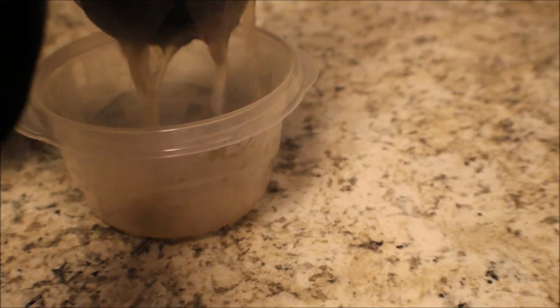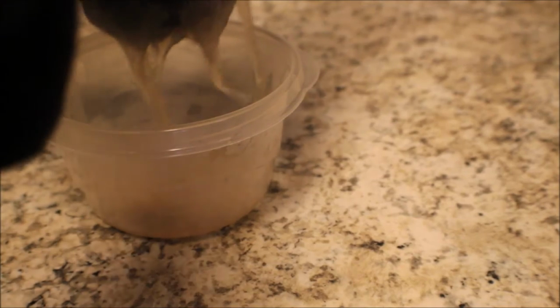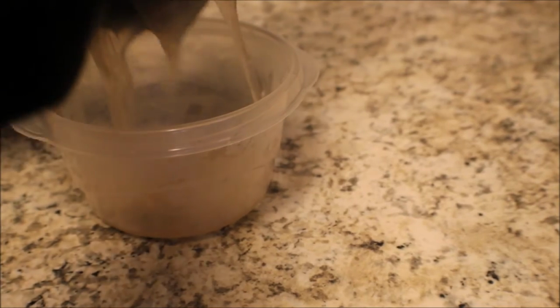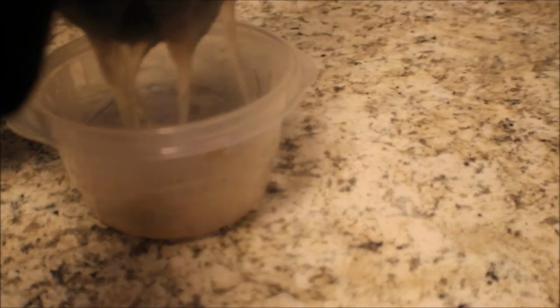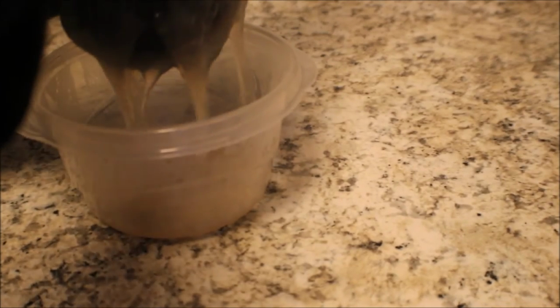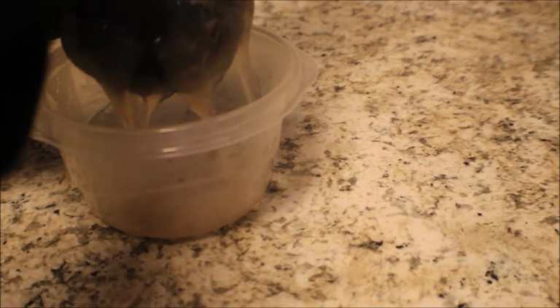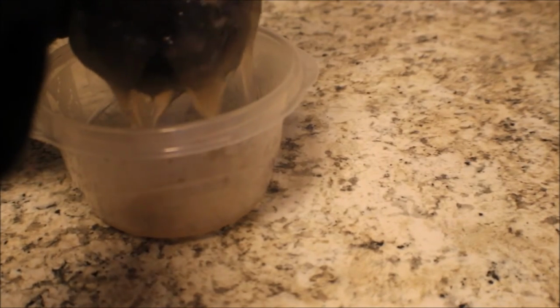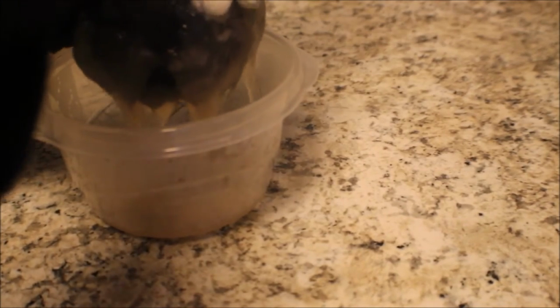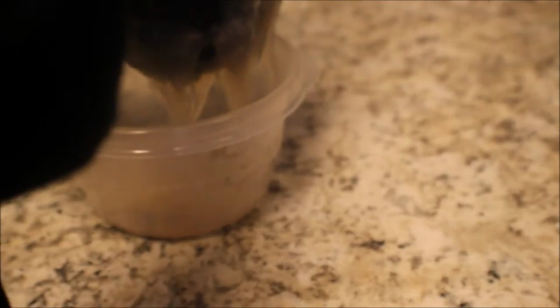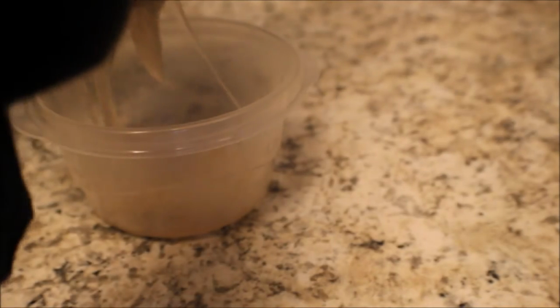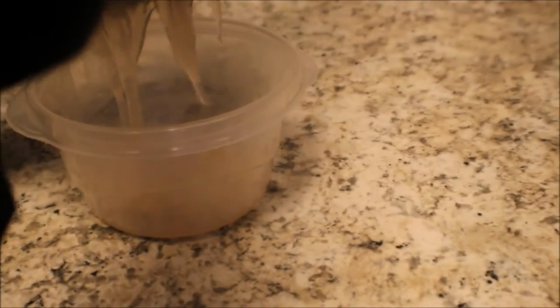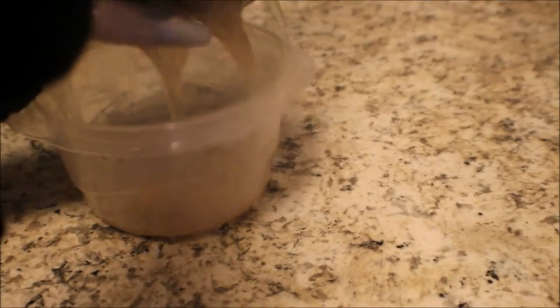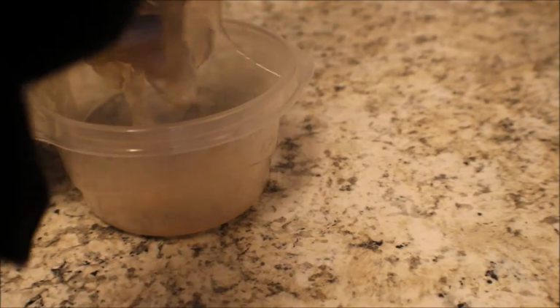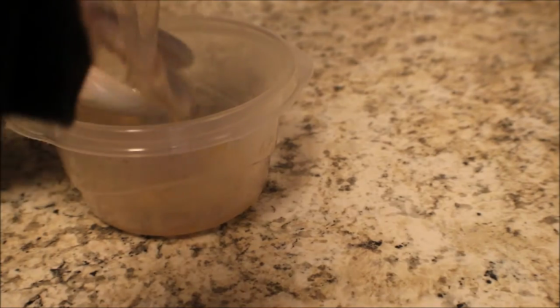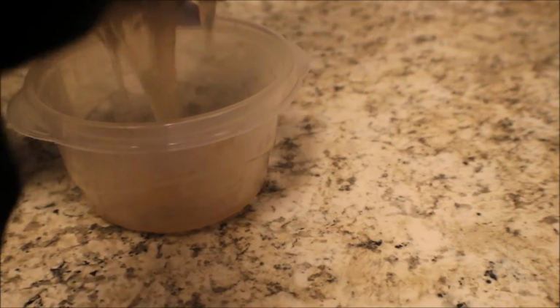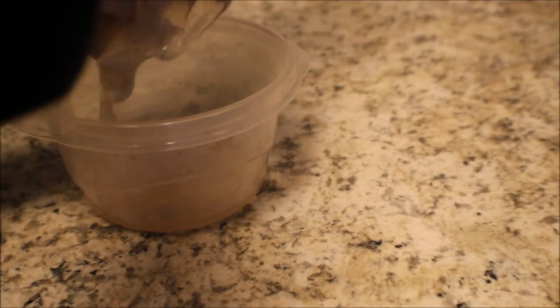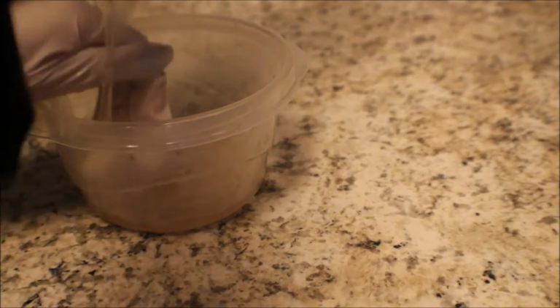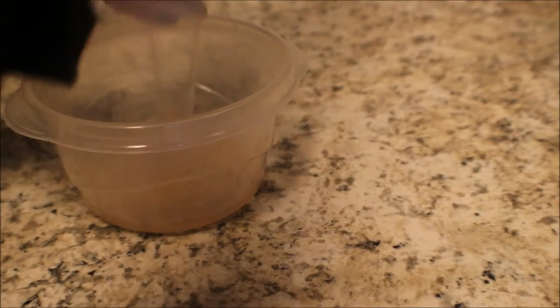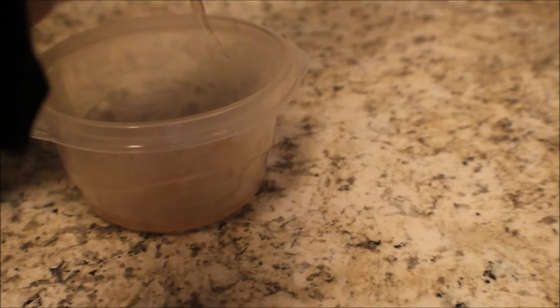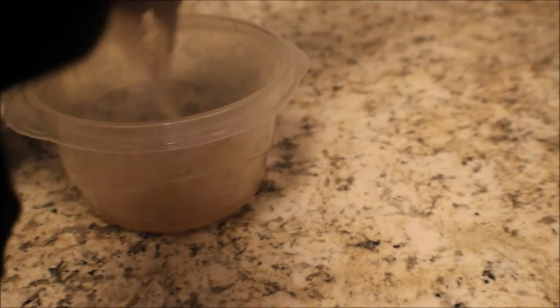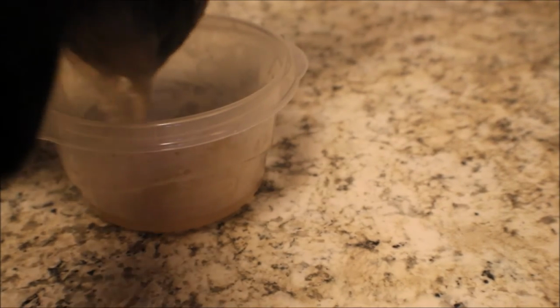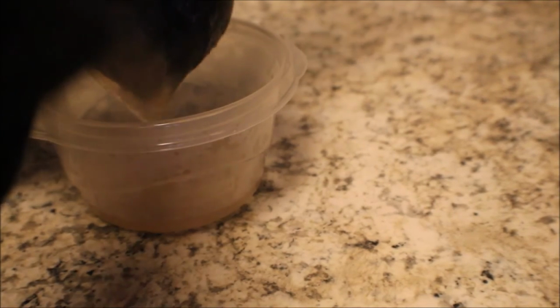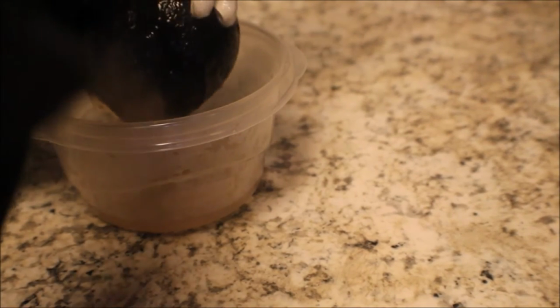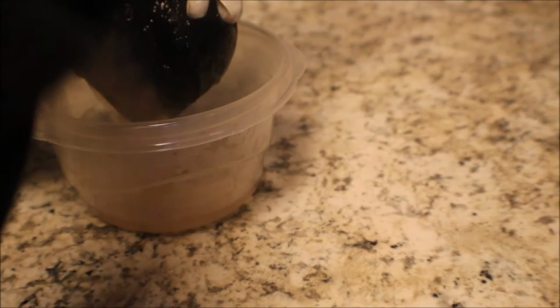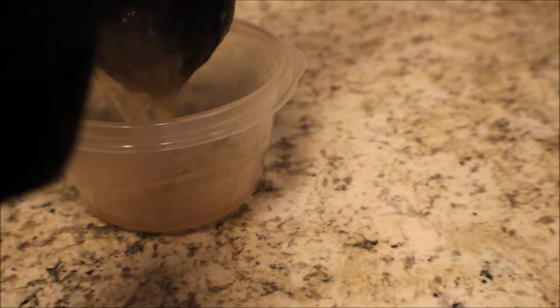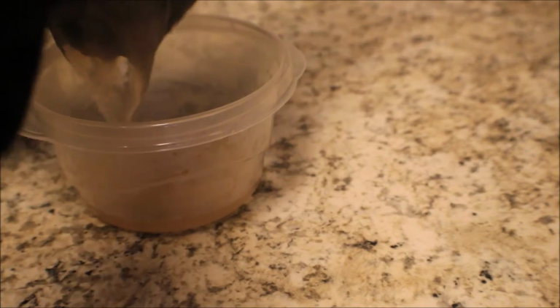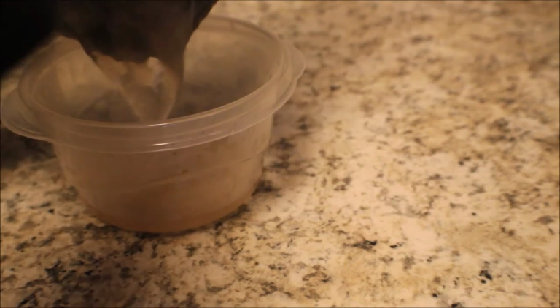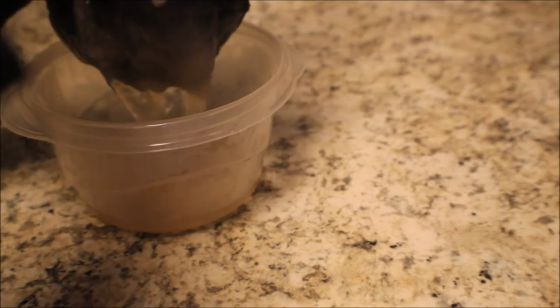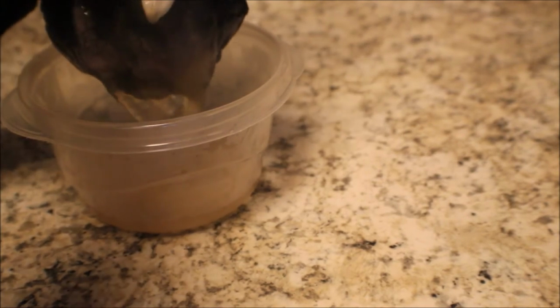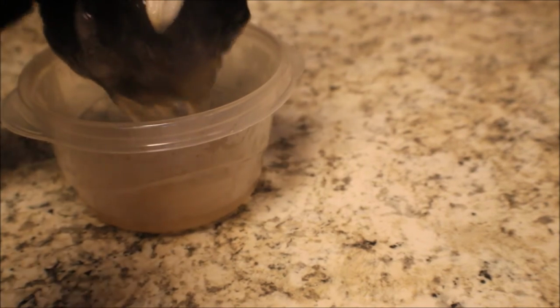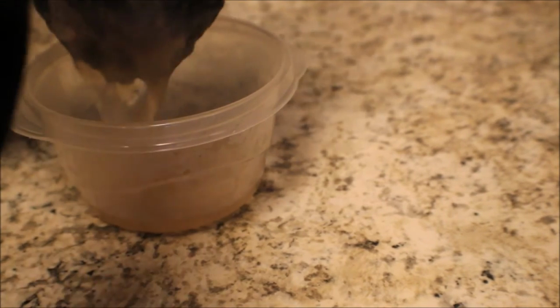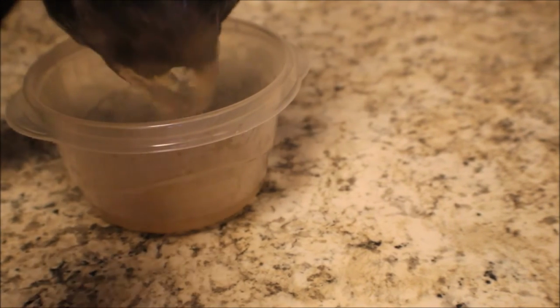I'm putting the strained gel into this plastic Tupperware bowl where I'll store it in the refrigerator for two weeks. I'm very, very happy with the amount of gel I'm getting — finally a success! I'm getting a good amount of flaxseed gel.